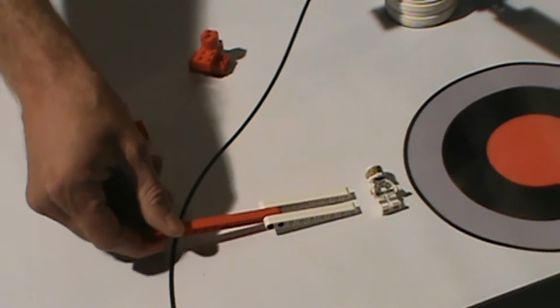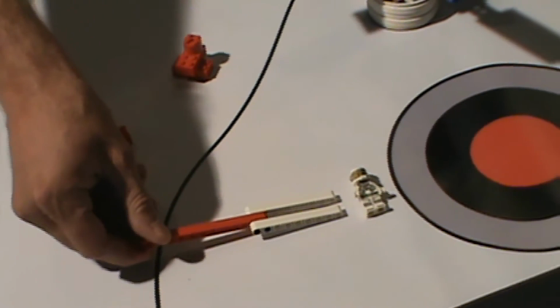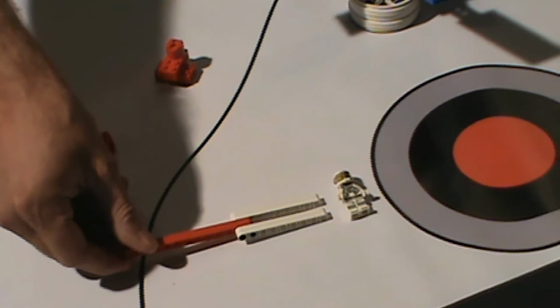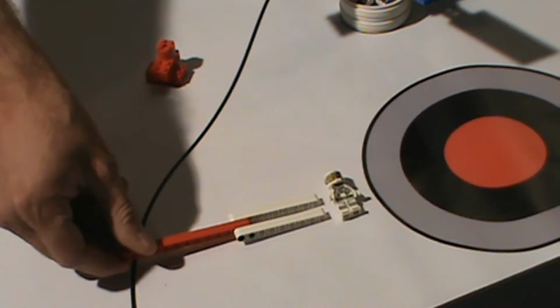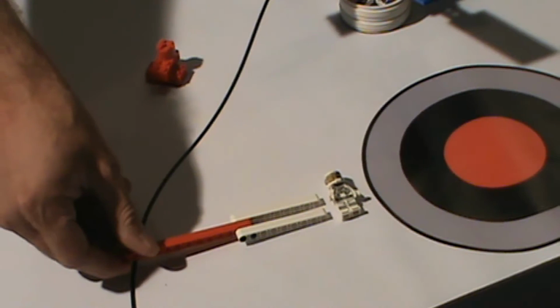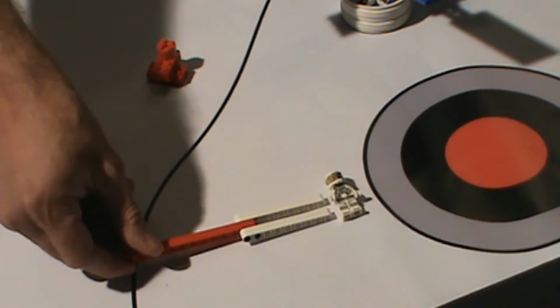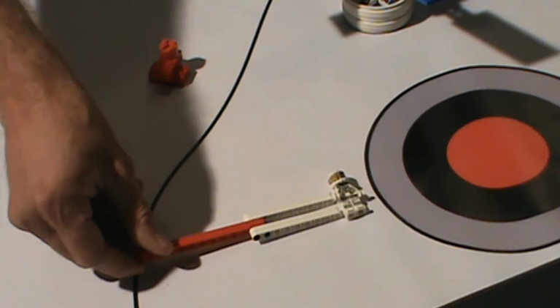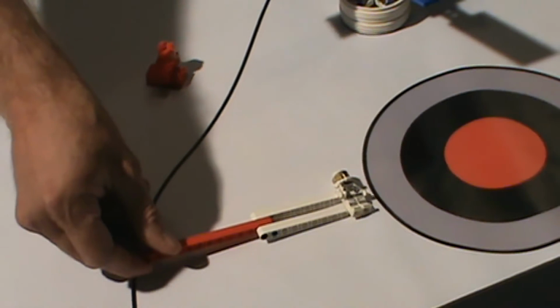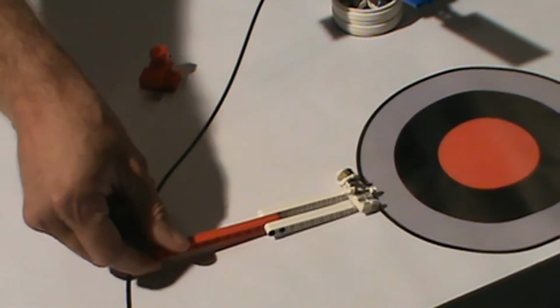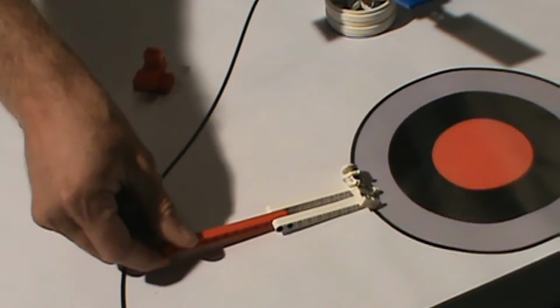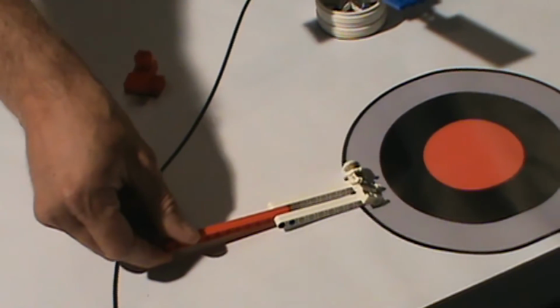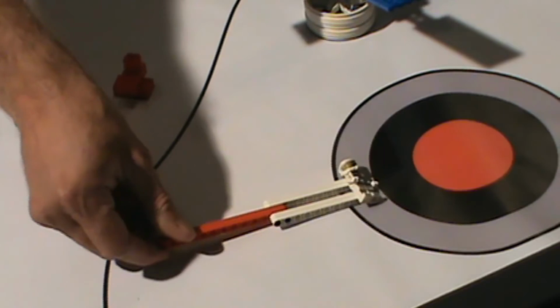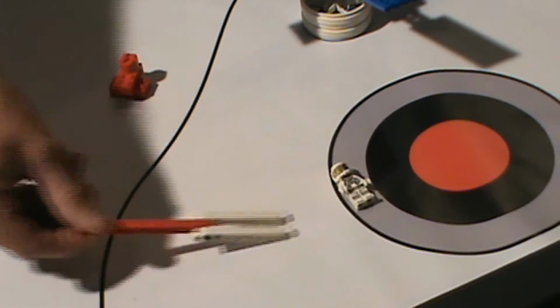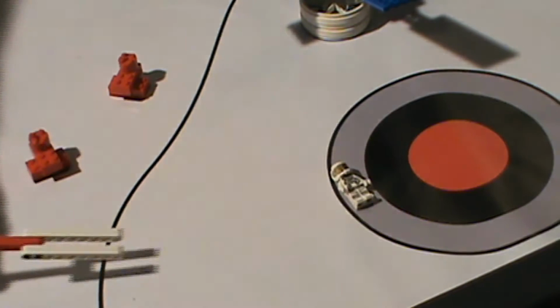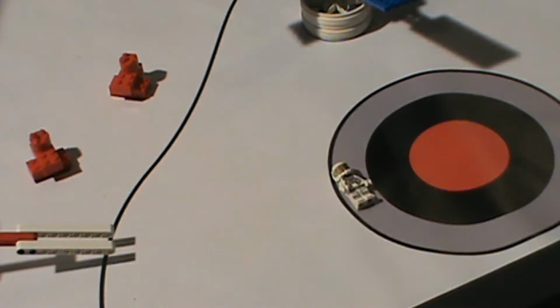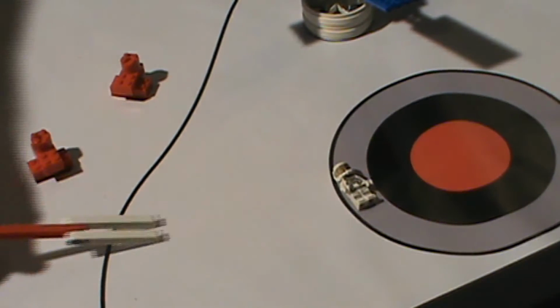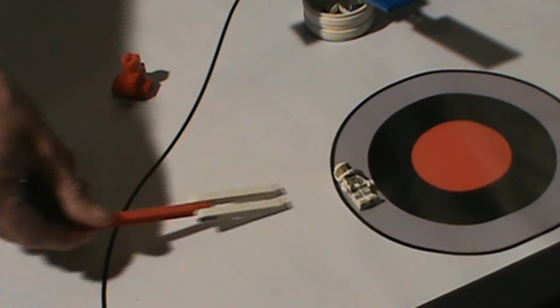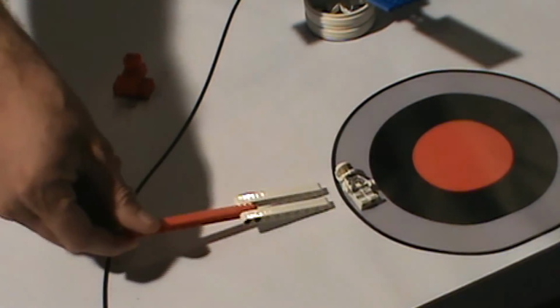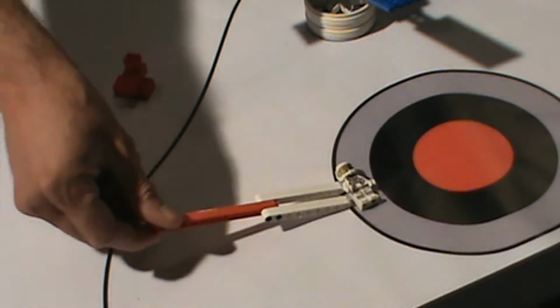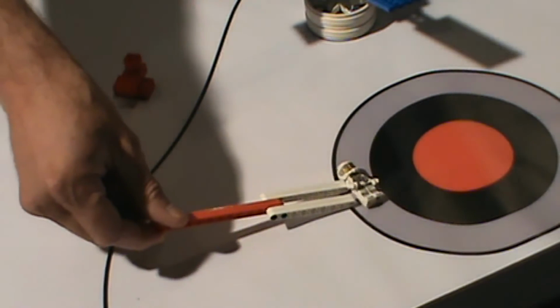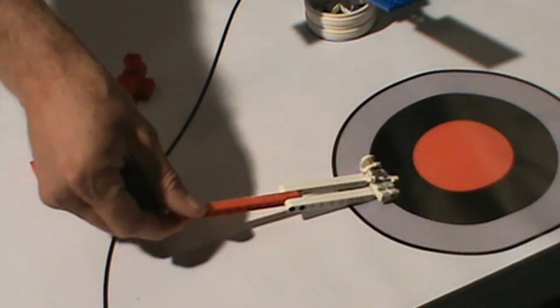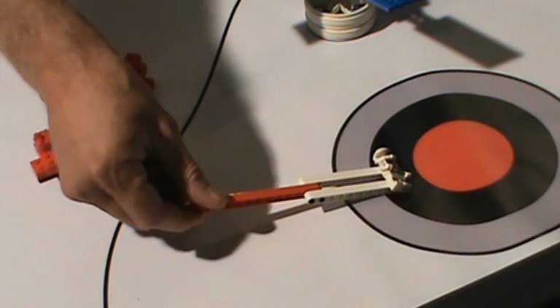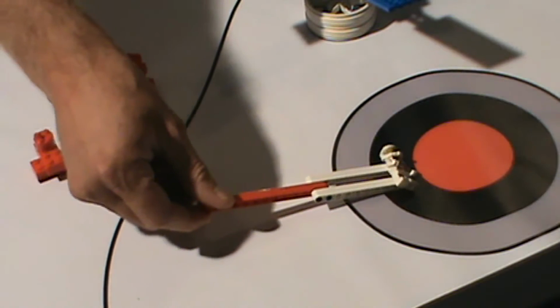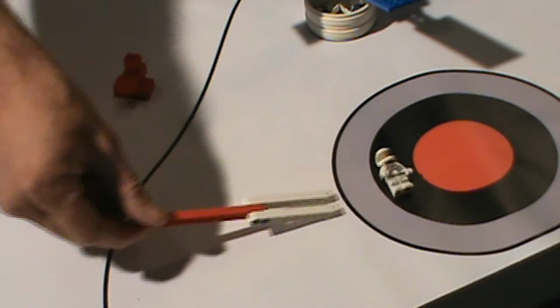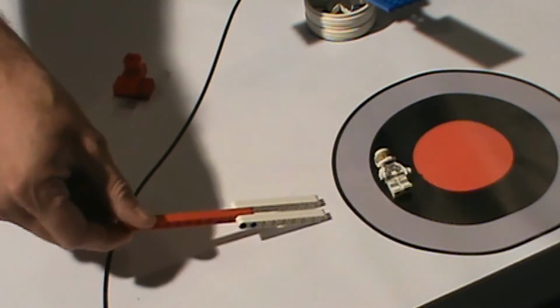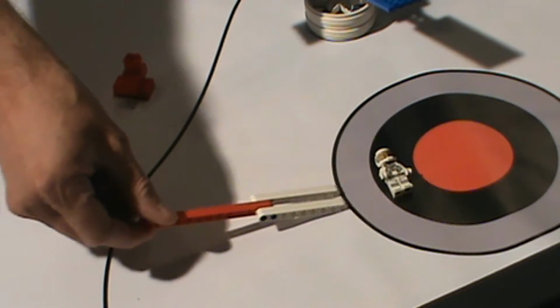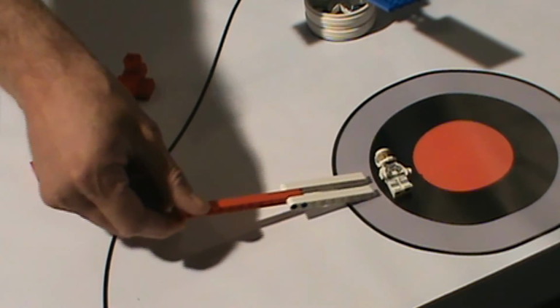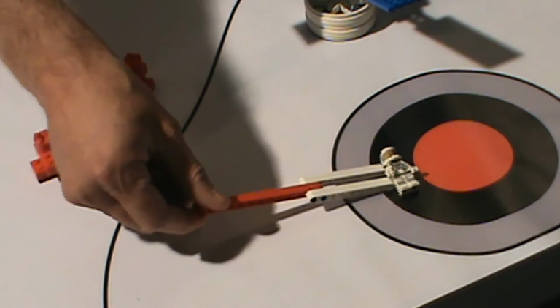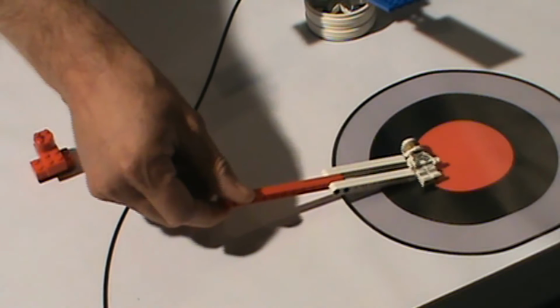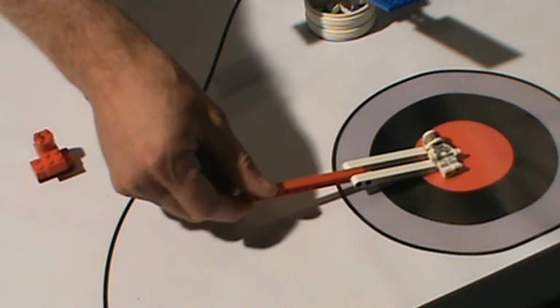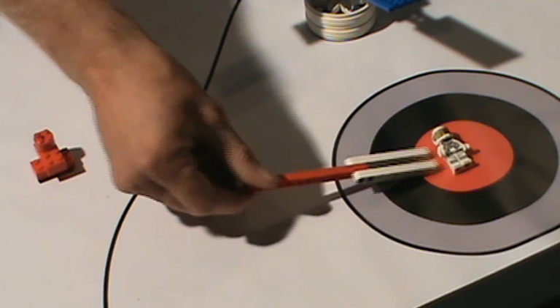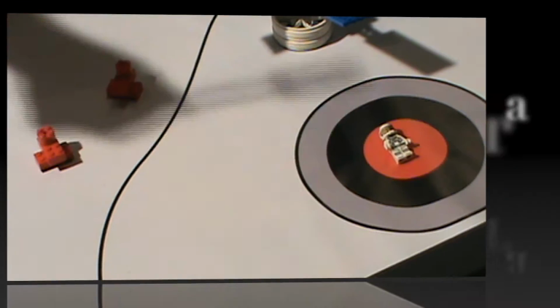Receive no score for the white, receive one score for the gray, a second score for the black, and the highest score for the red.